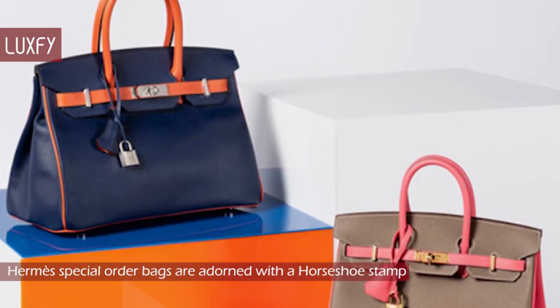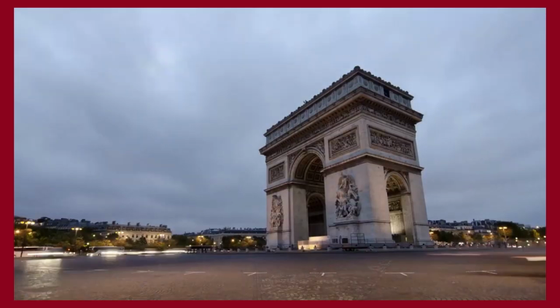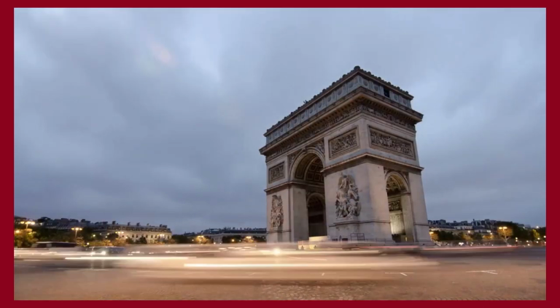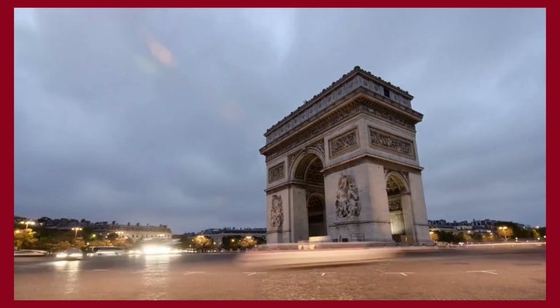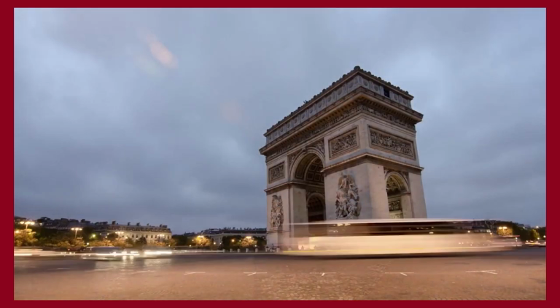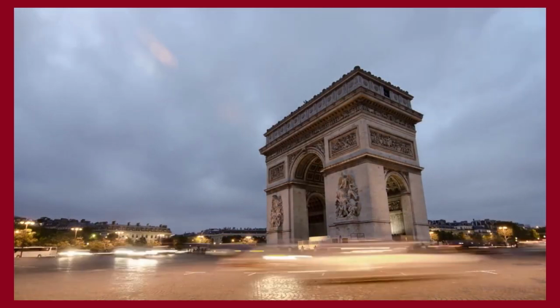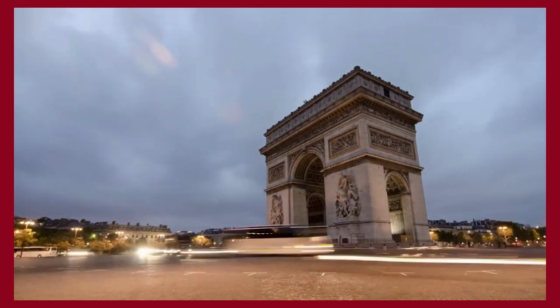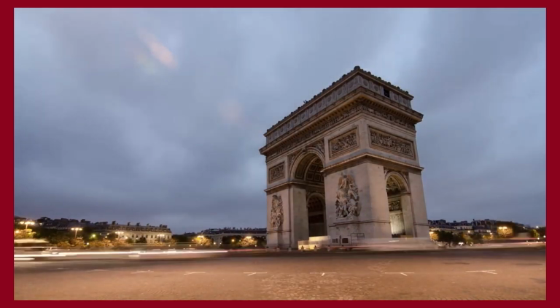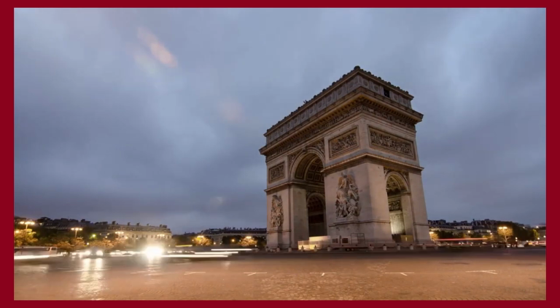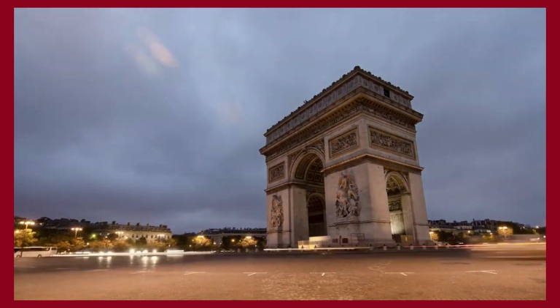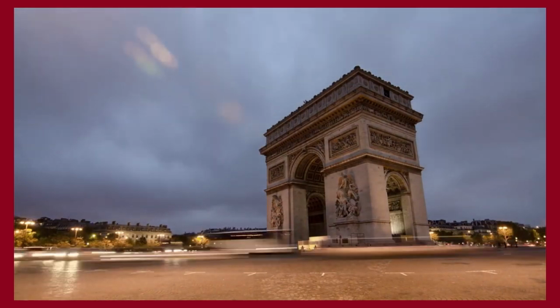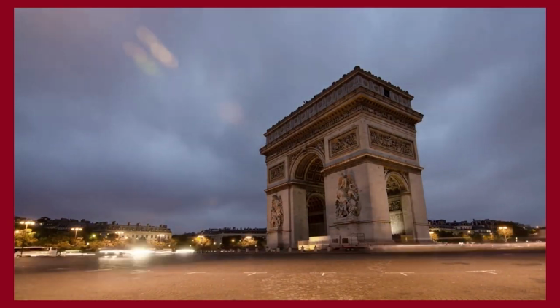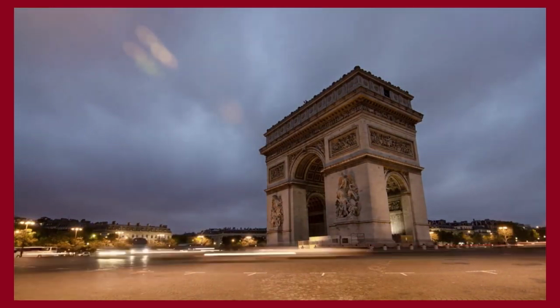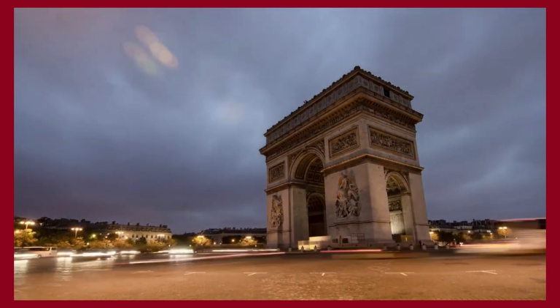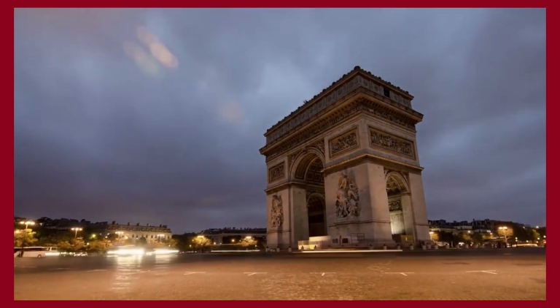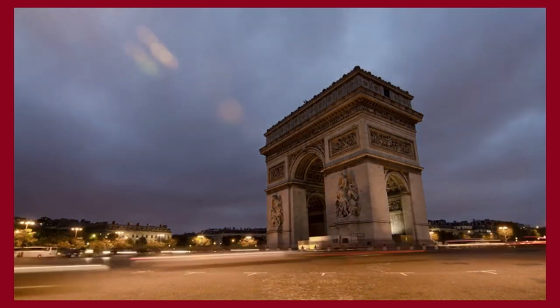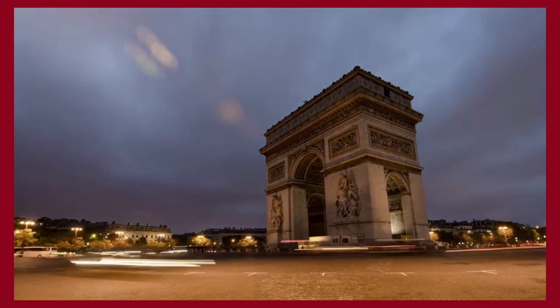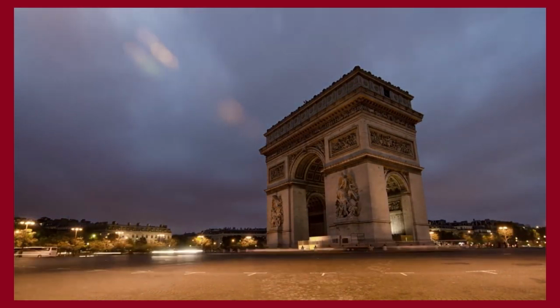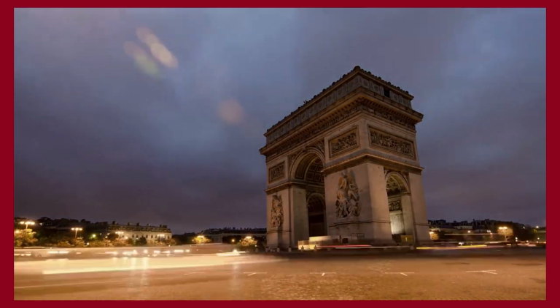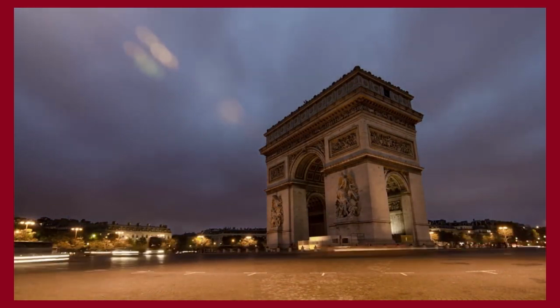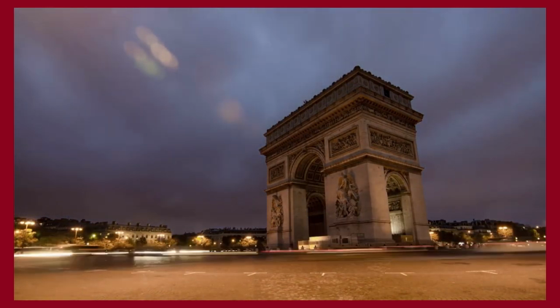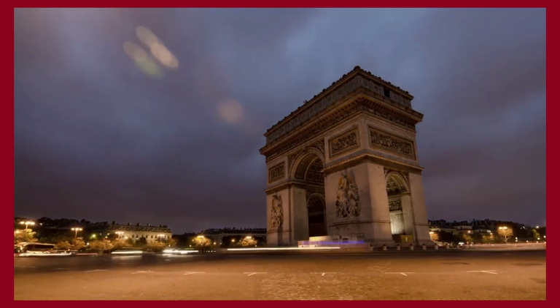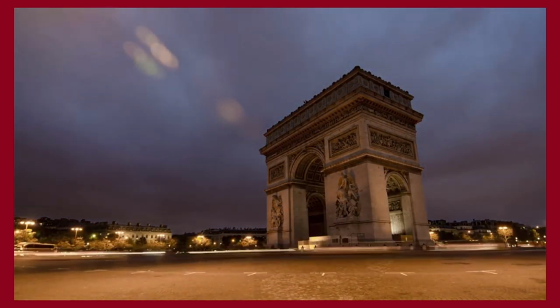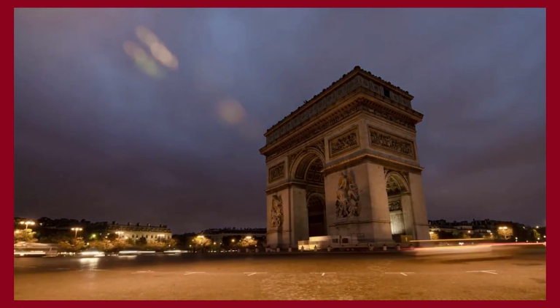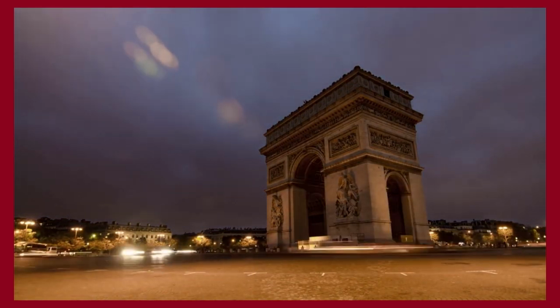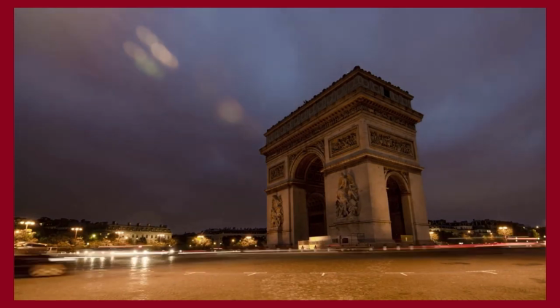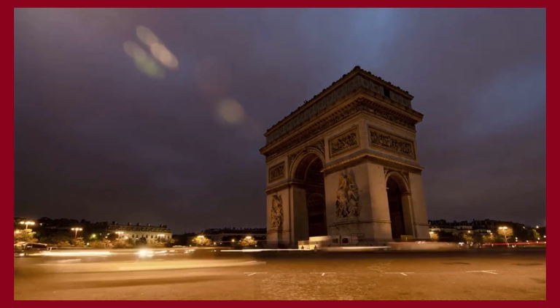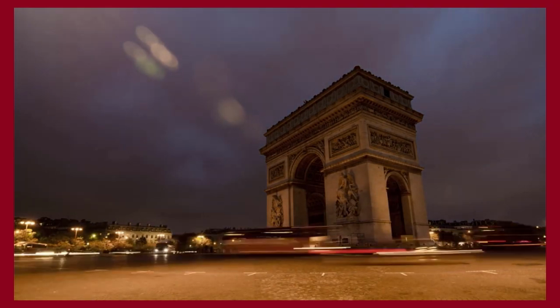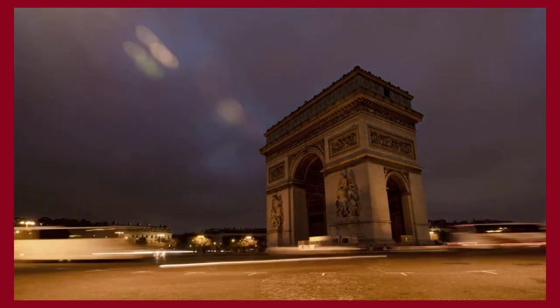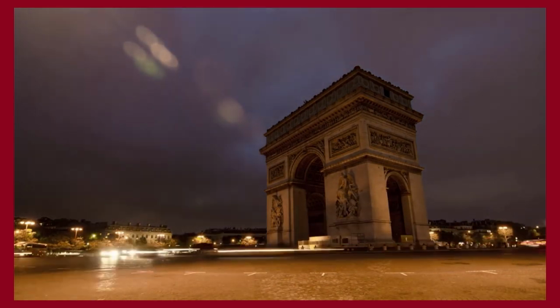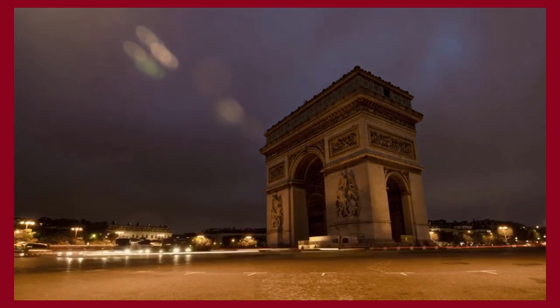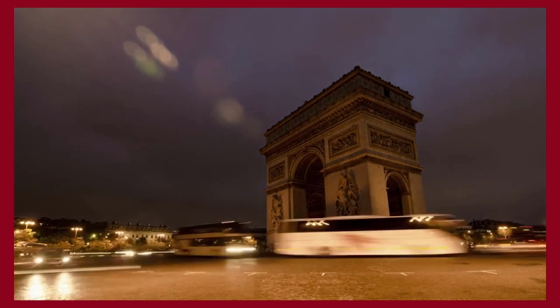Thank you for spending some time with us, and make sure to like and subscribe so you never miss a video. In return, I'll provide you with the best content about fashion, travel and luxury living. See you soon!